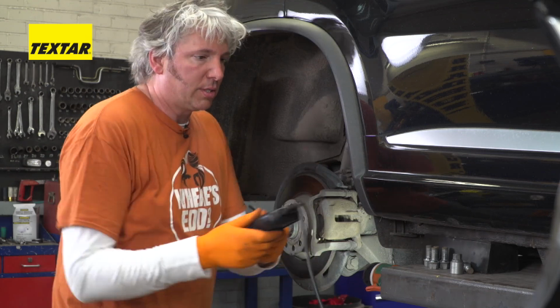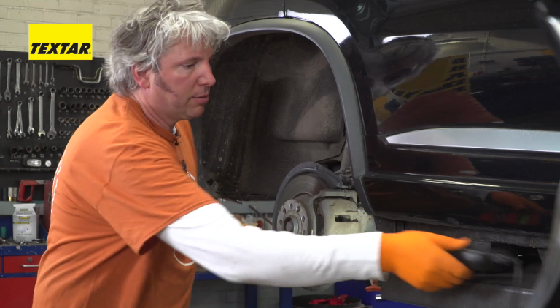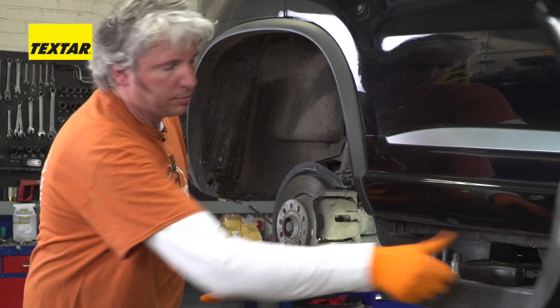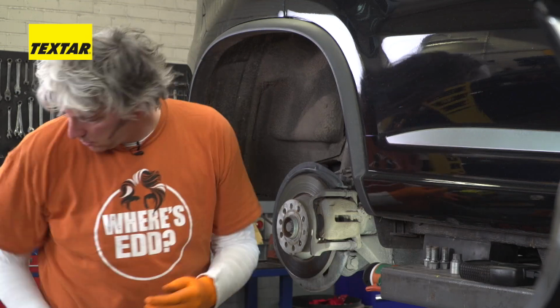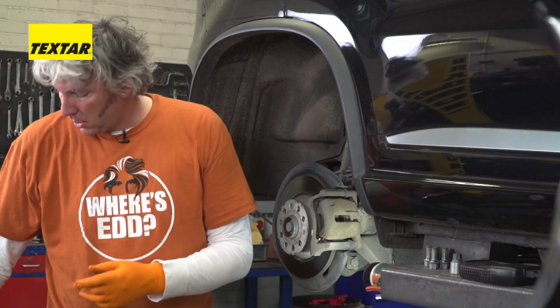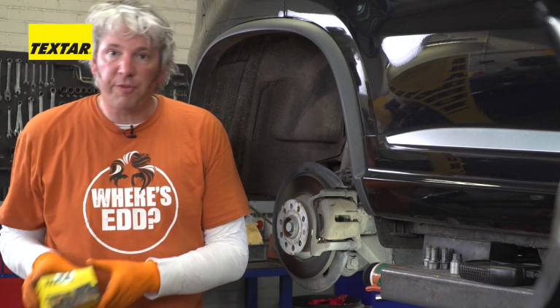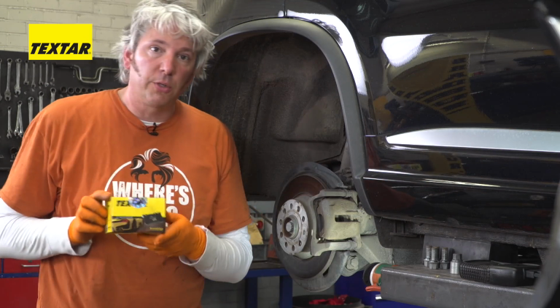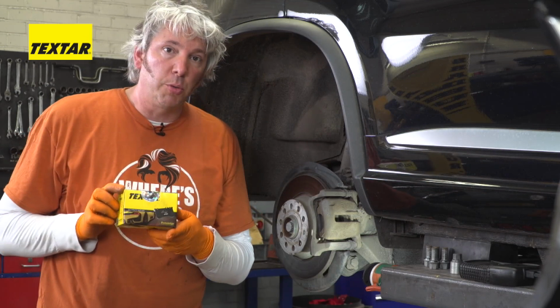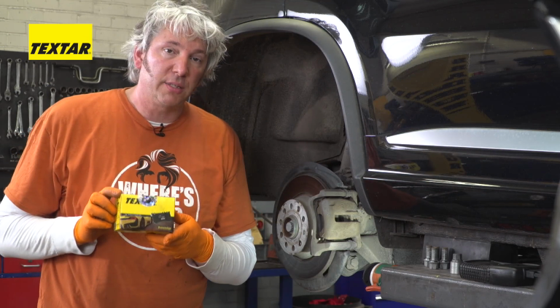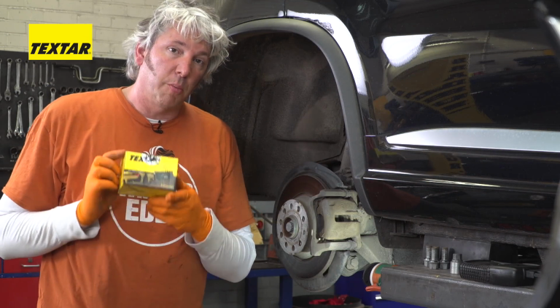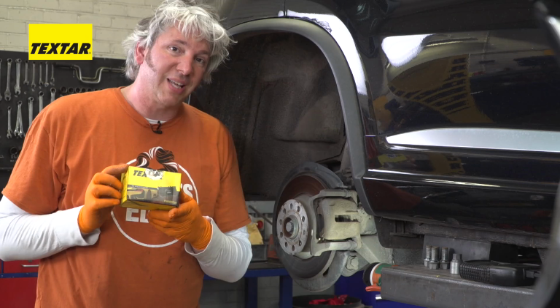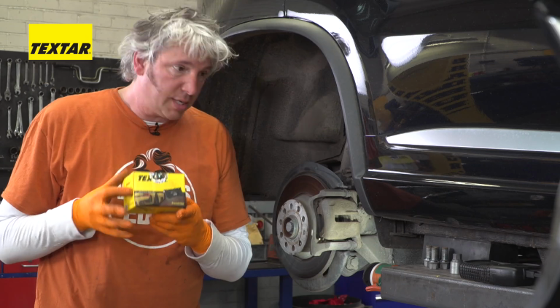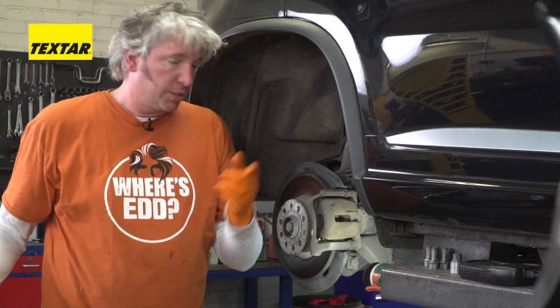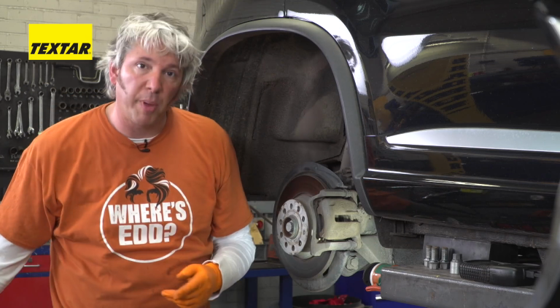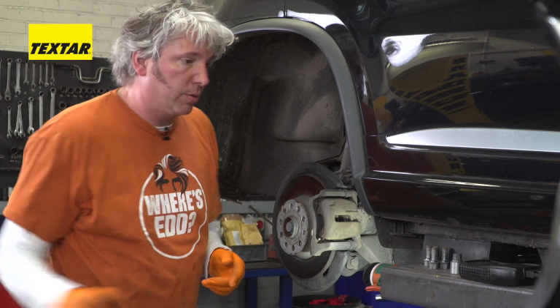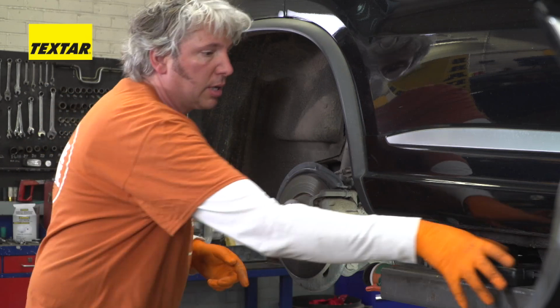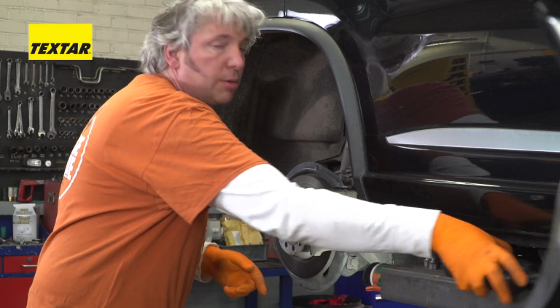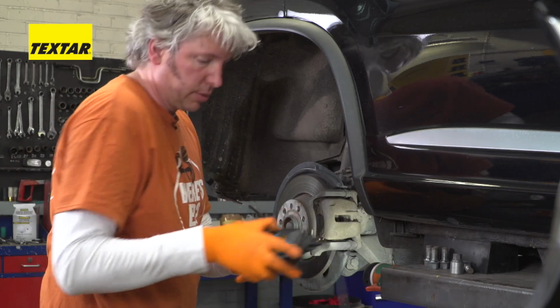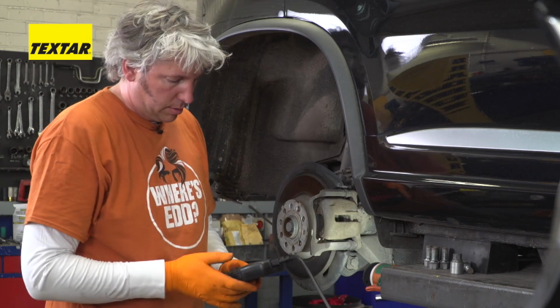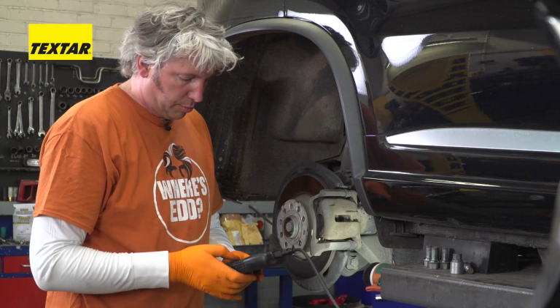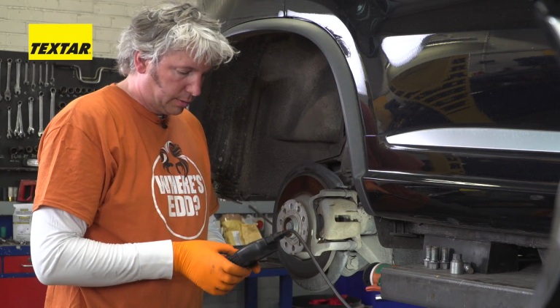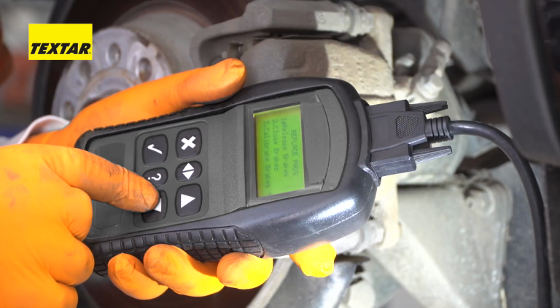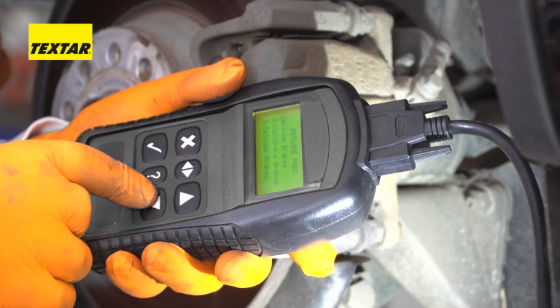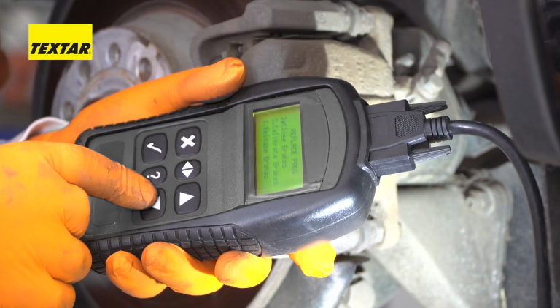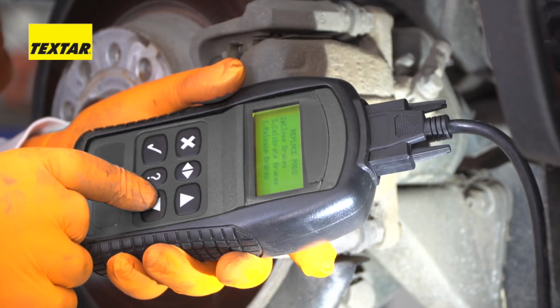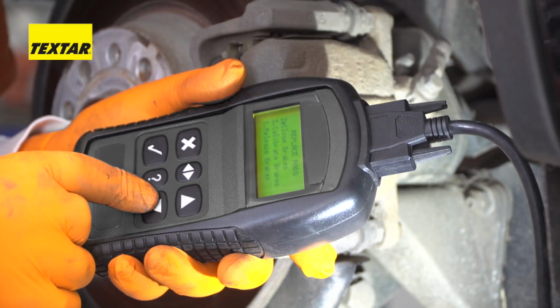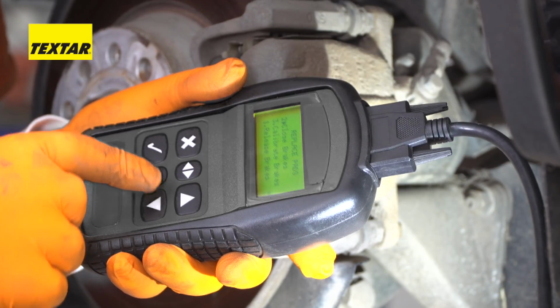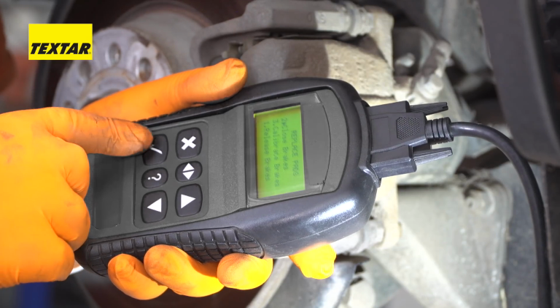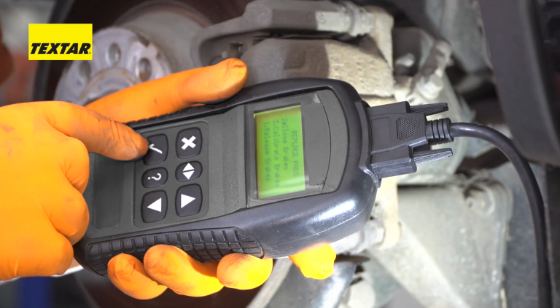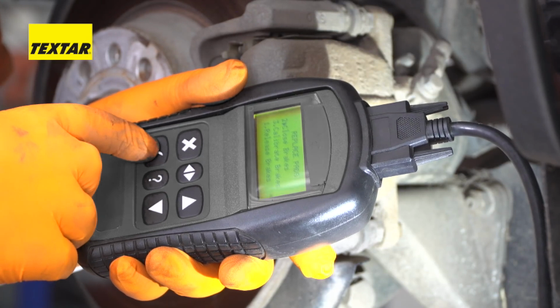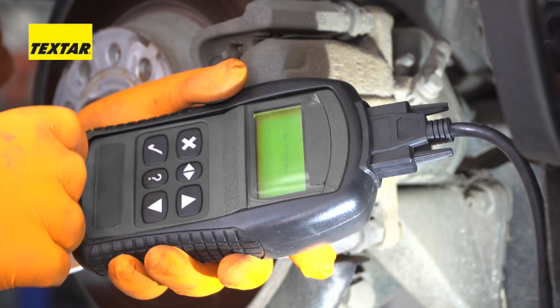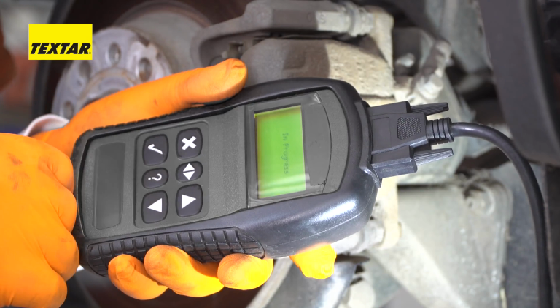So now you can fit your new pads. And once that's done, just go back to closing the brakes.